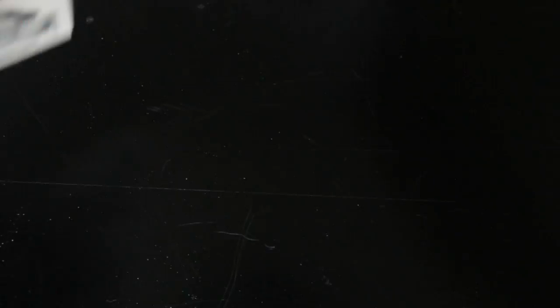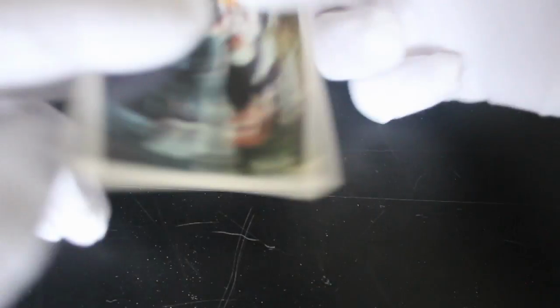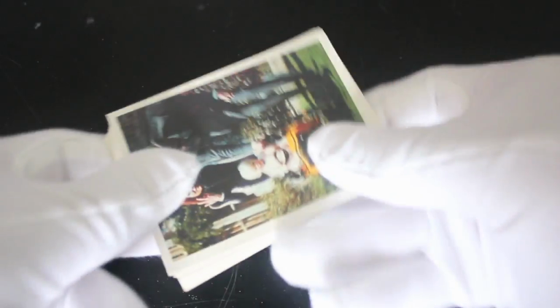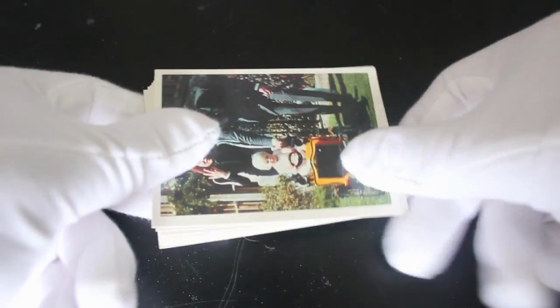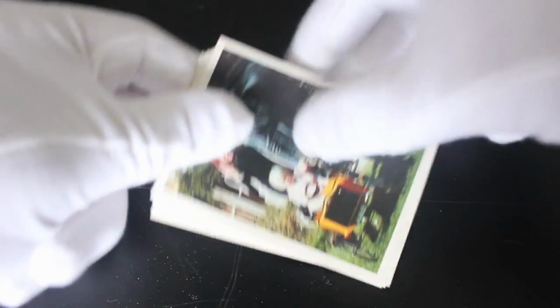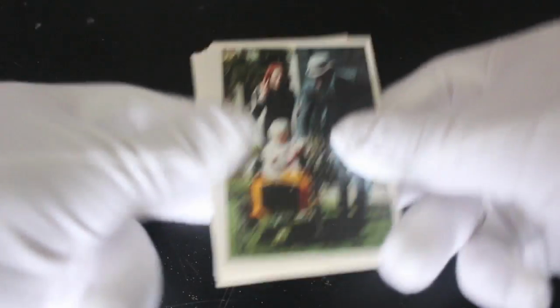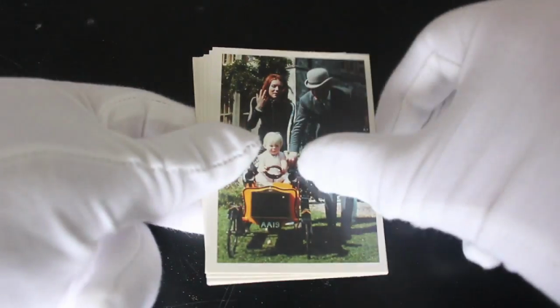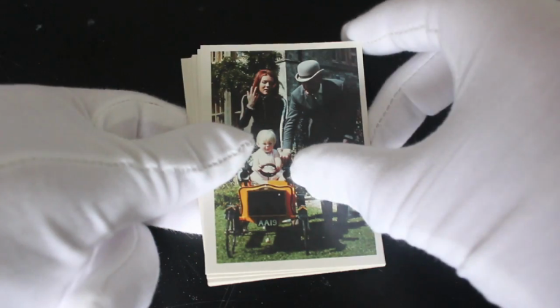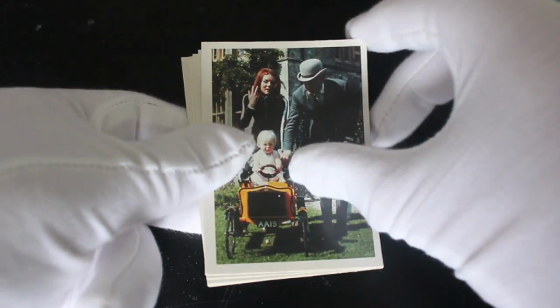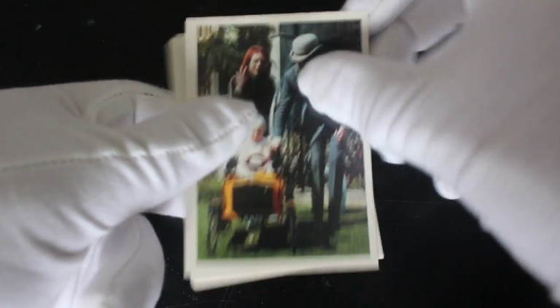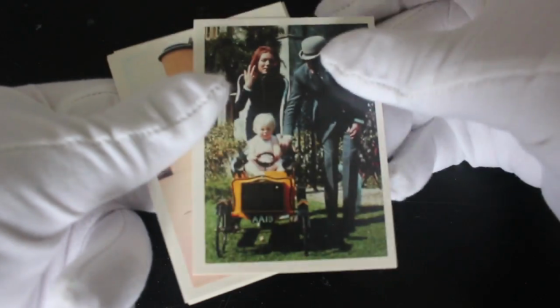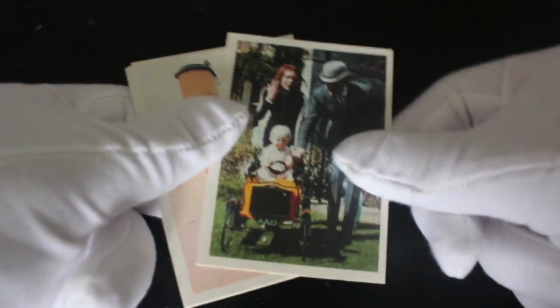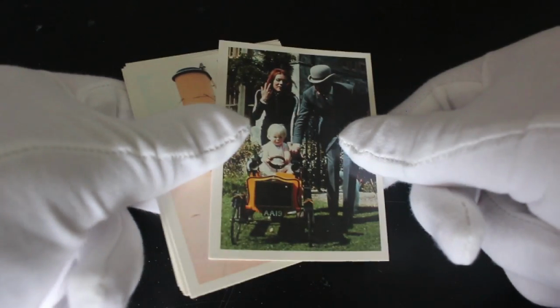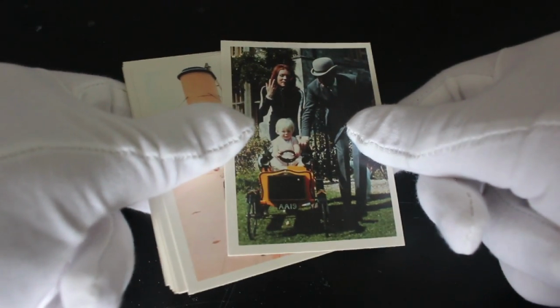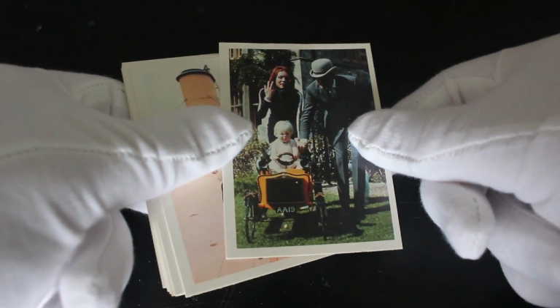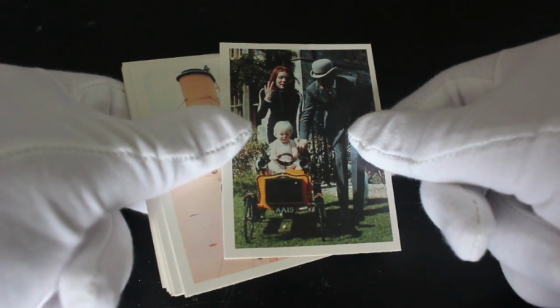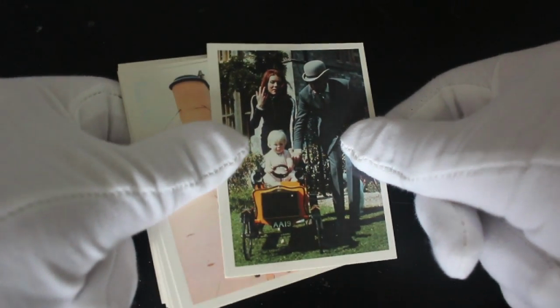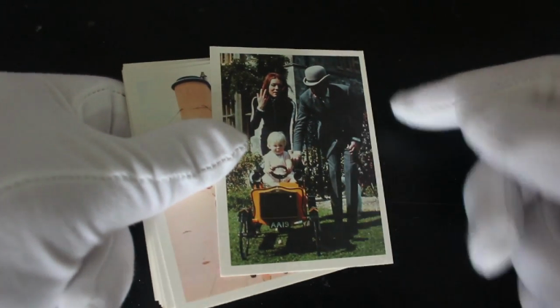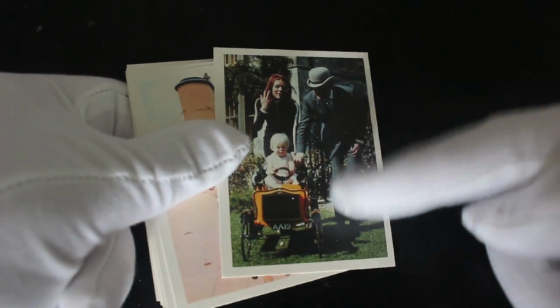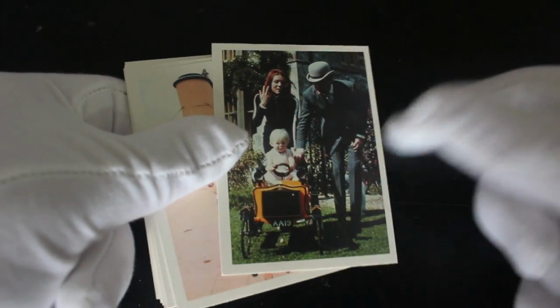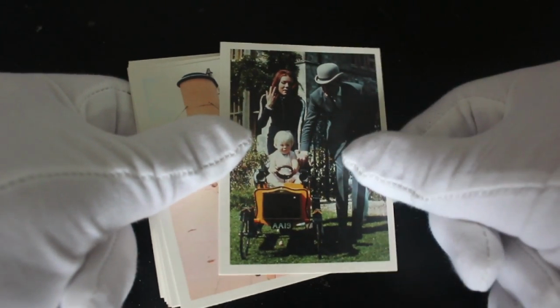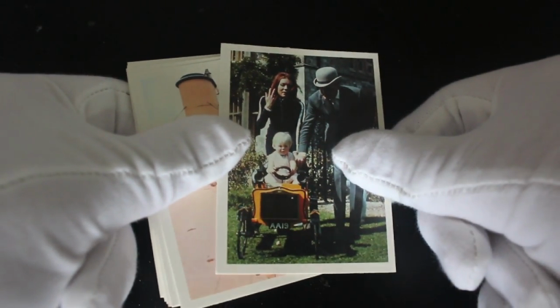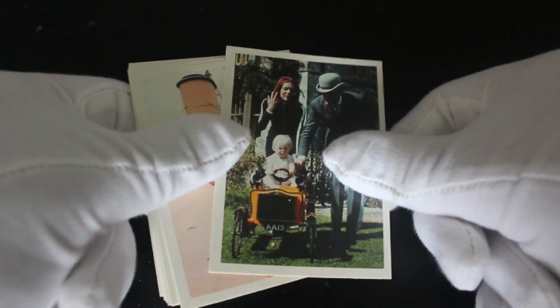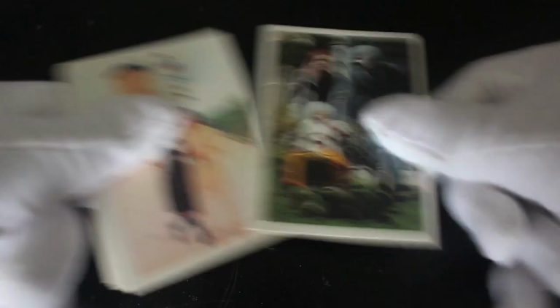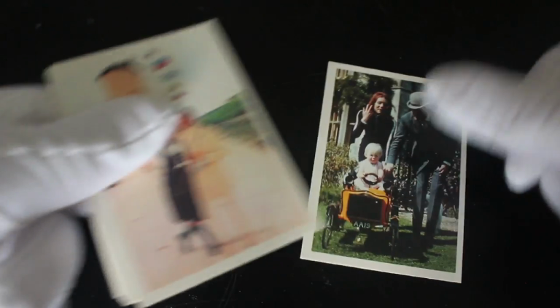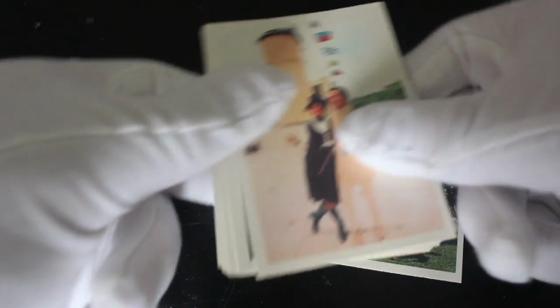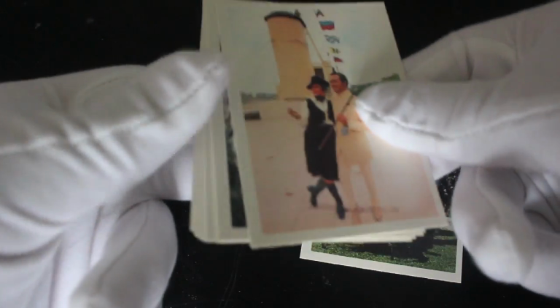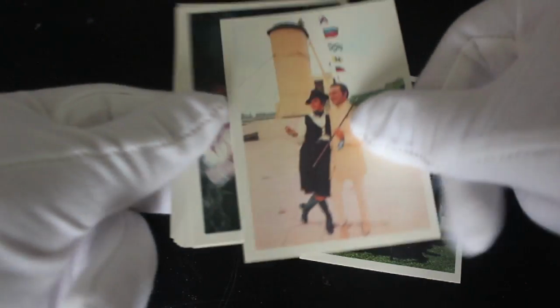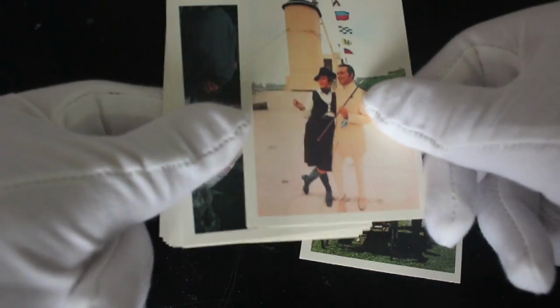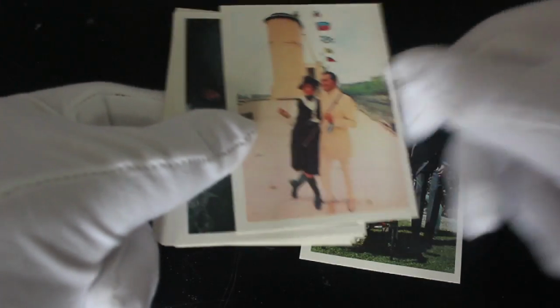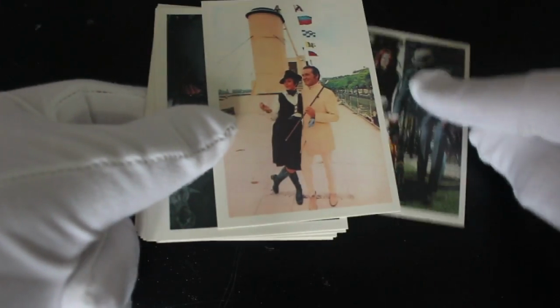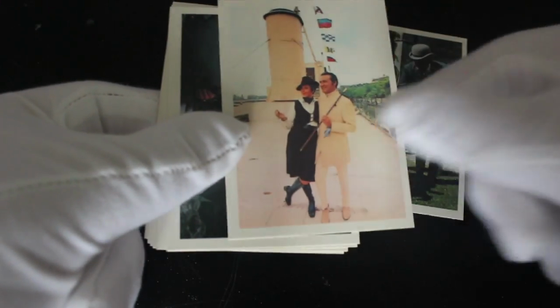The Avengers — not to be confused with Marvel's Avengers — this is a TV series. And we've got the Avengers pushing a kid. Is that their kid? I don't know, I haven't seen the Avengers for a long time.